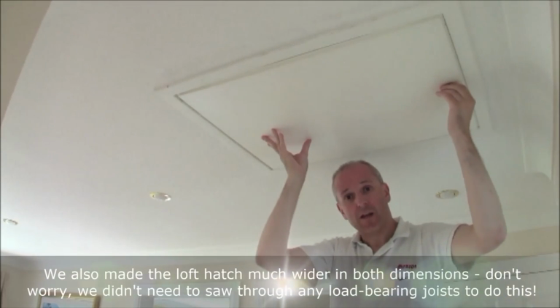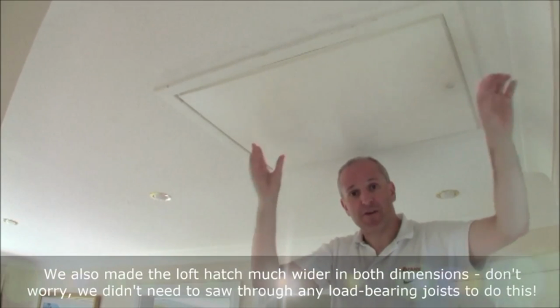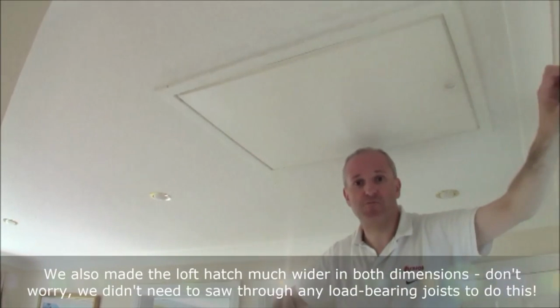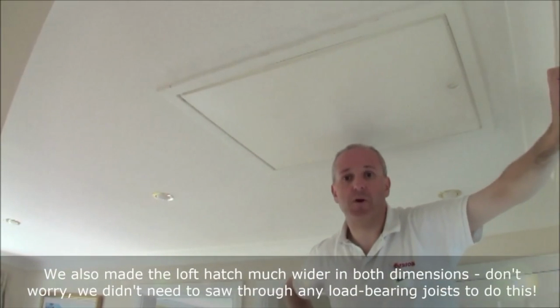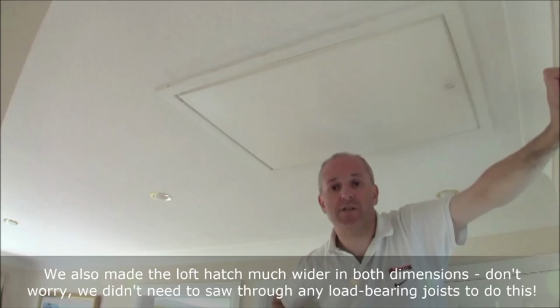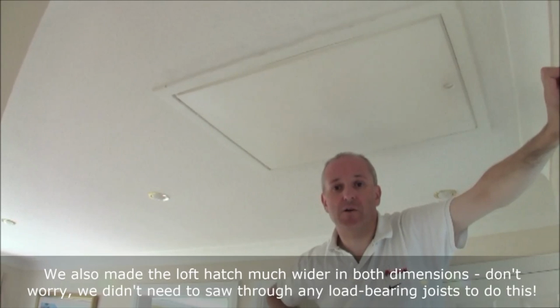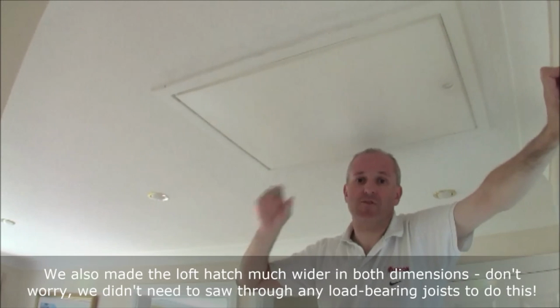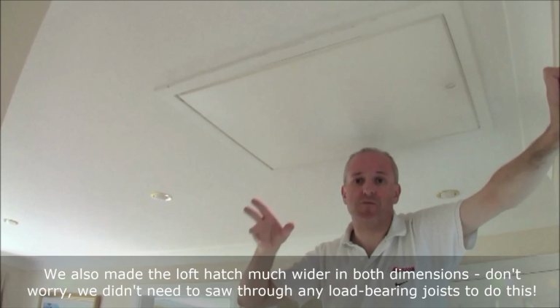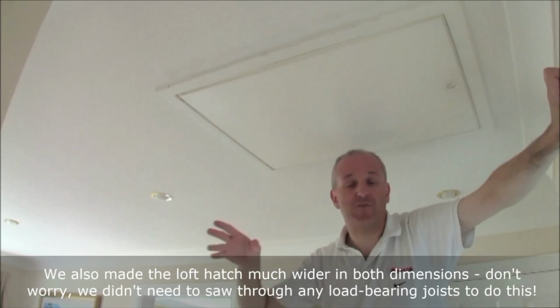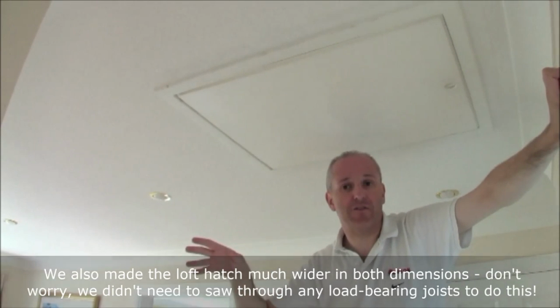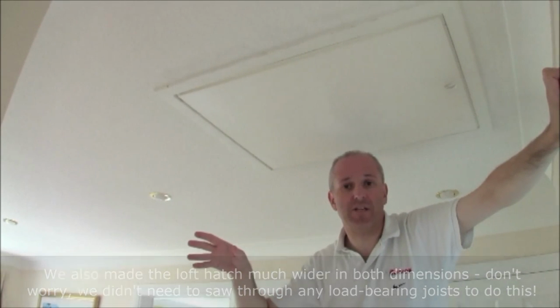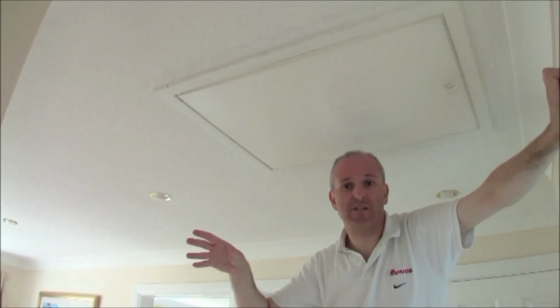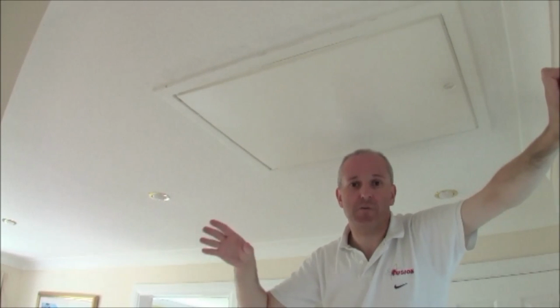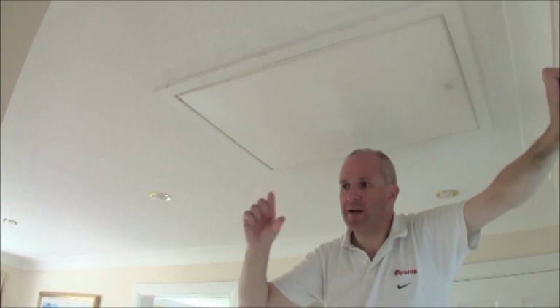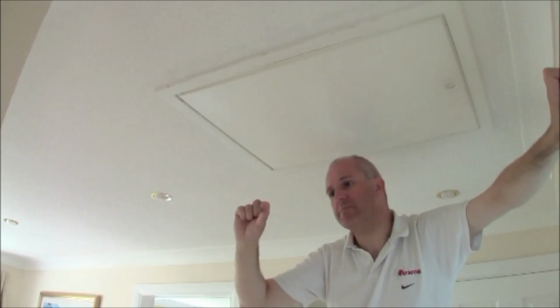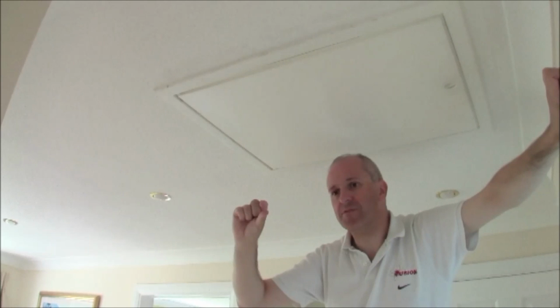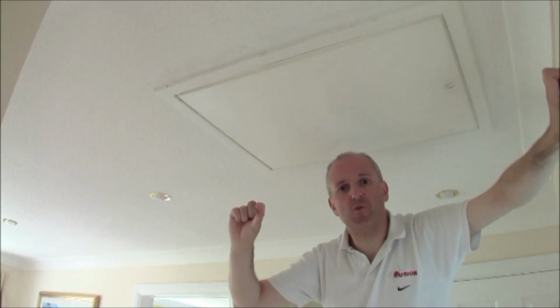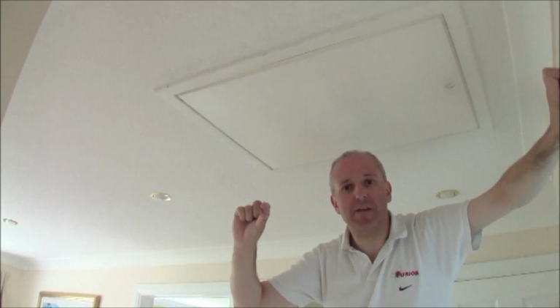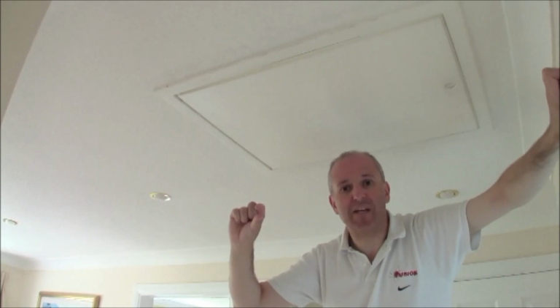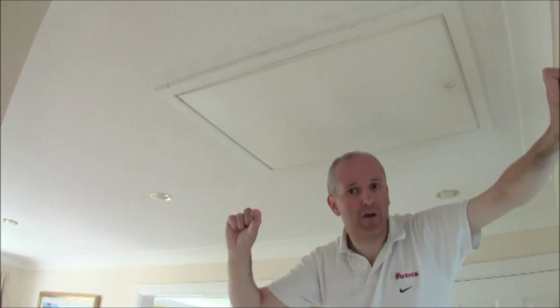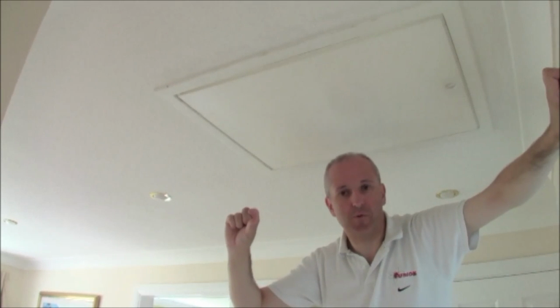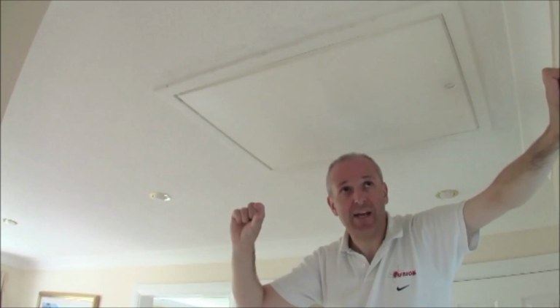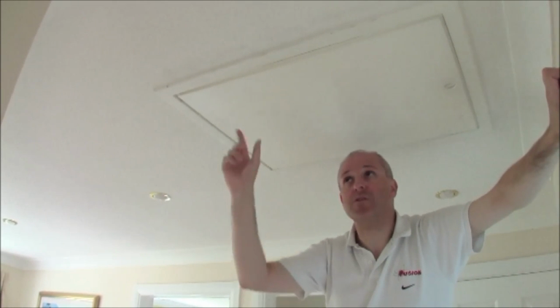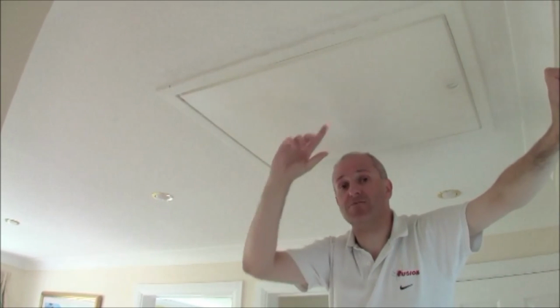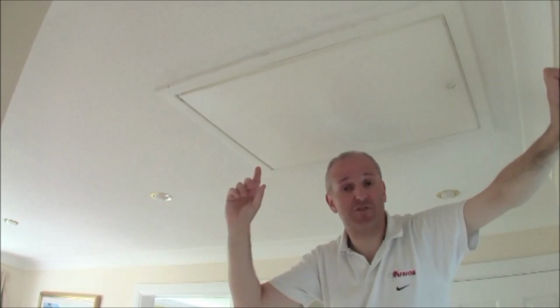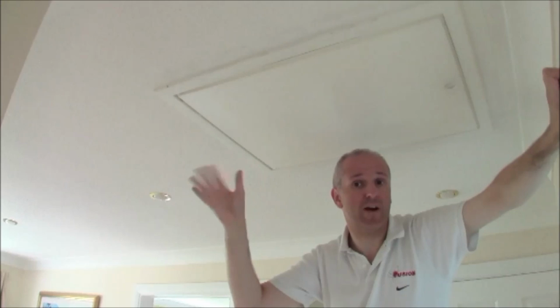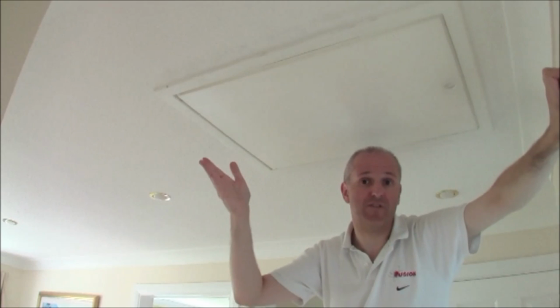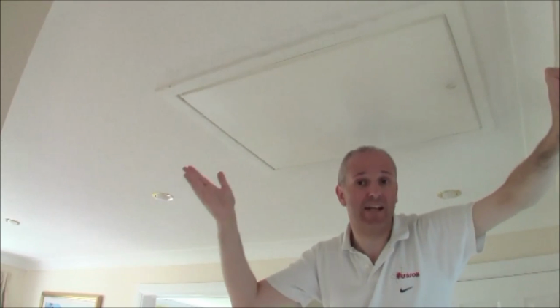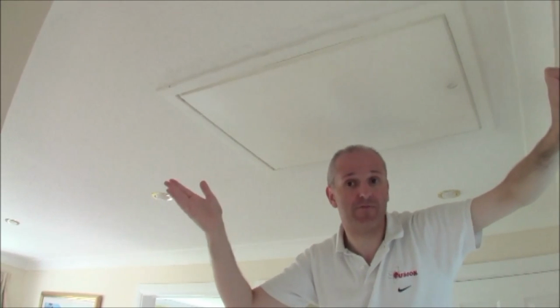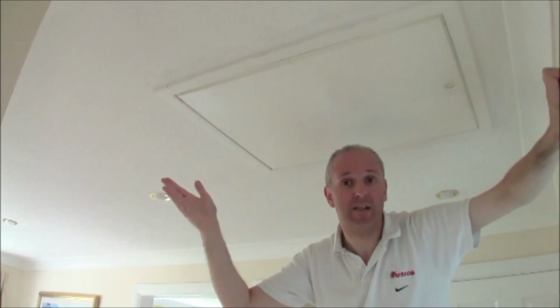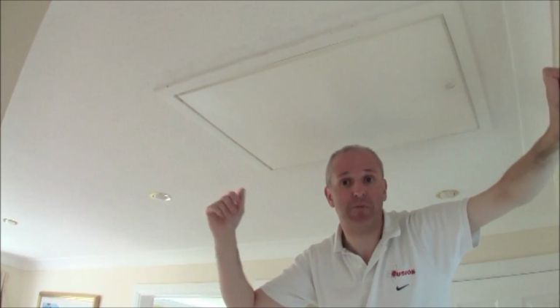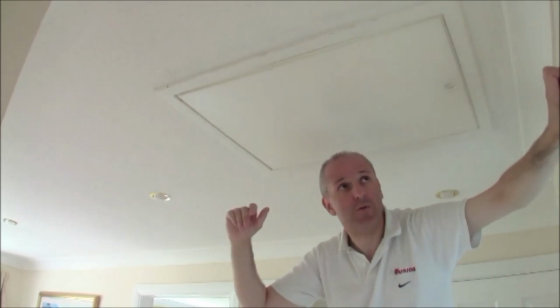That's a tremendous improvement from where we were a few years ago. The original loft hatch for a house in the 1980s would have been about a three or four millimetre piece of ply board and it wouldn't have fit around the edges at all — in fact you could have seen daylight through it. That's how bad it was.